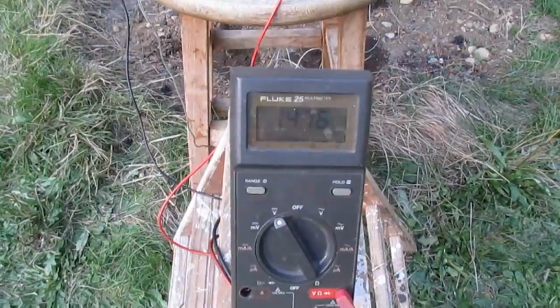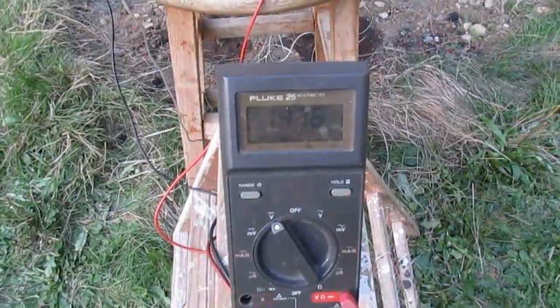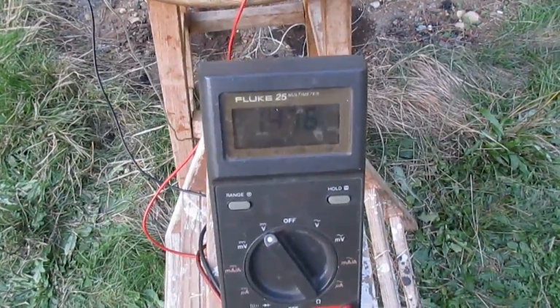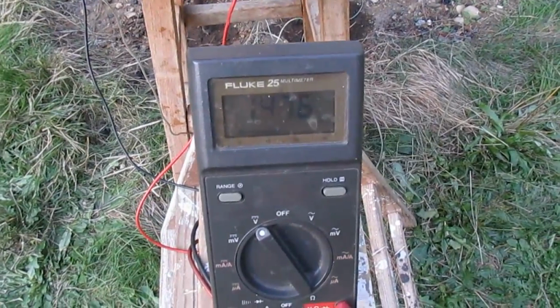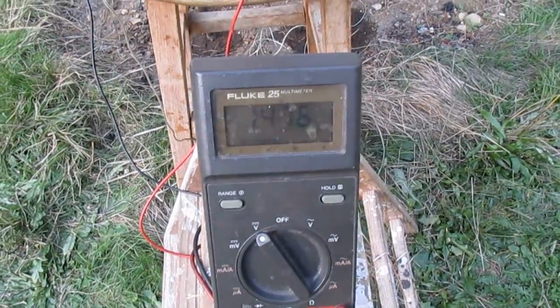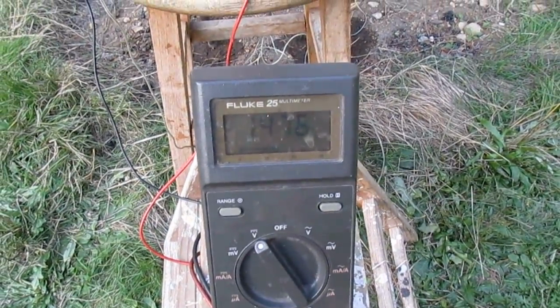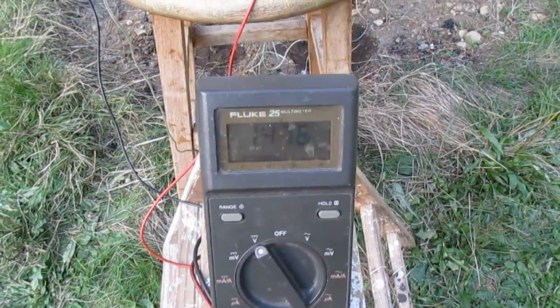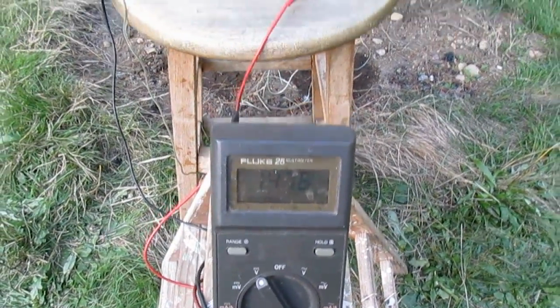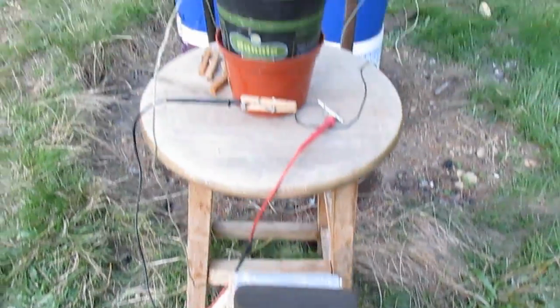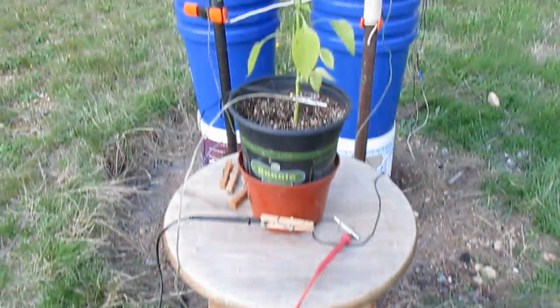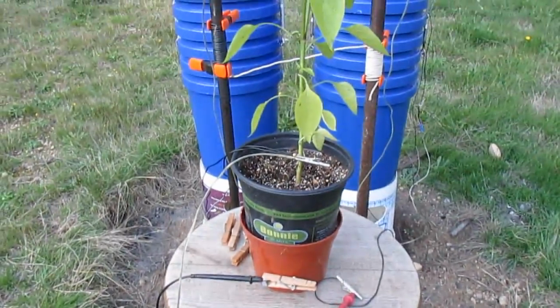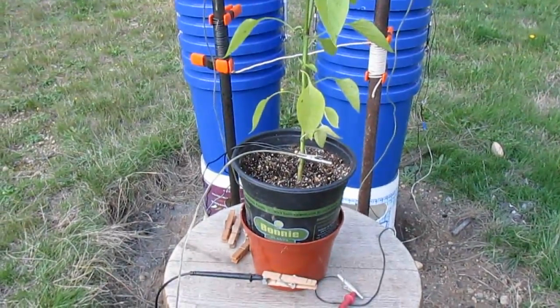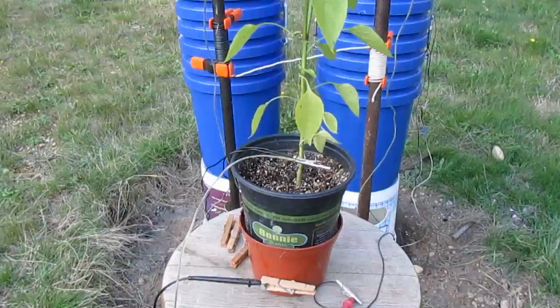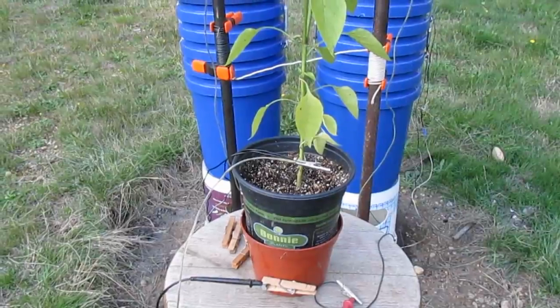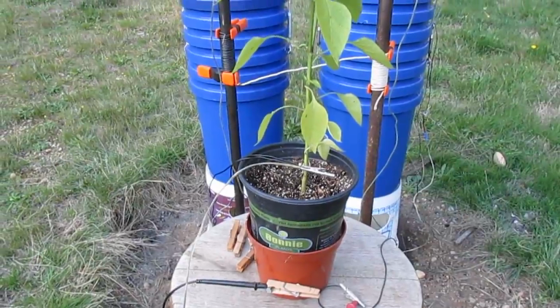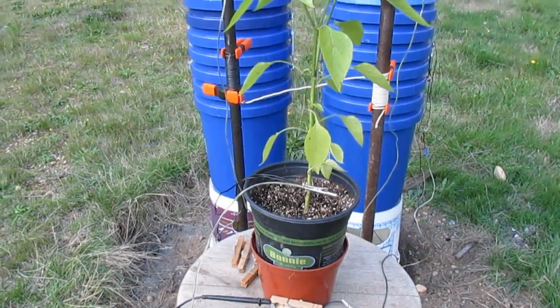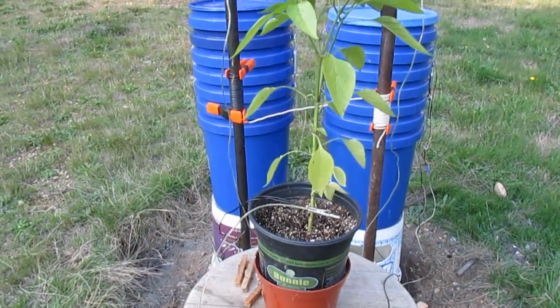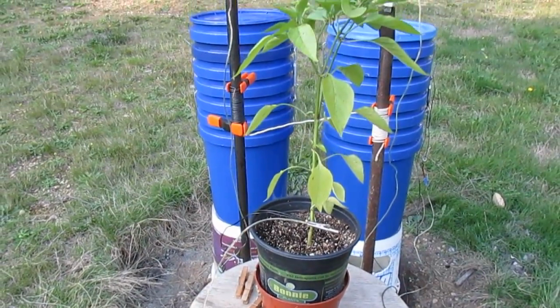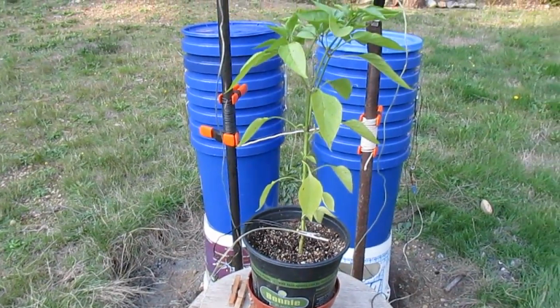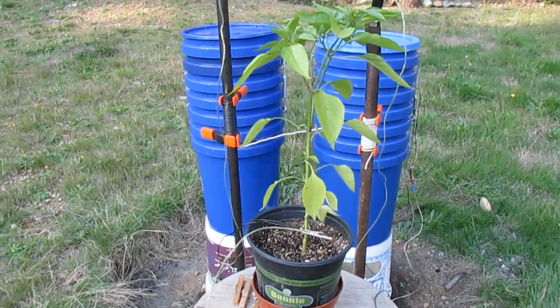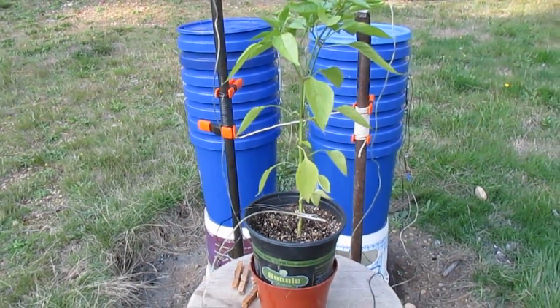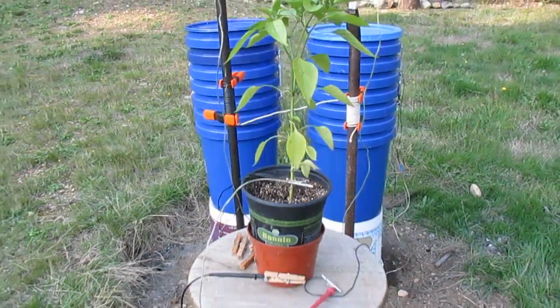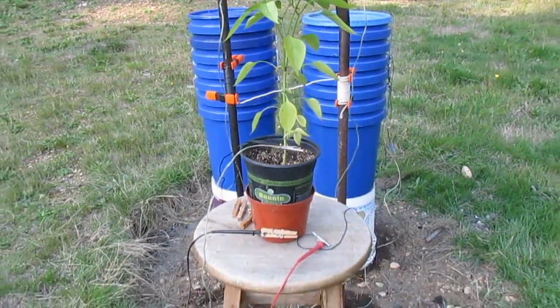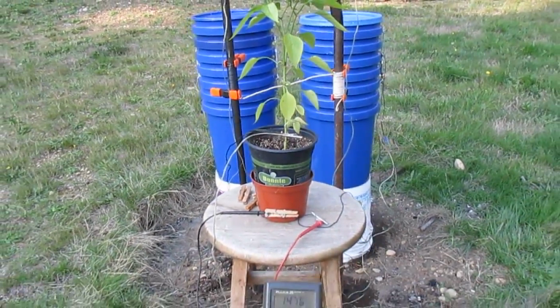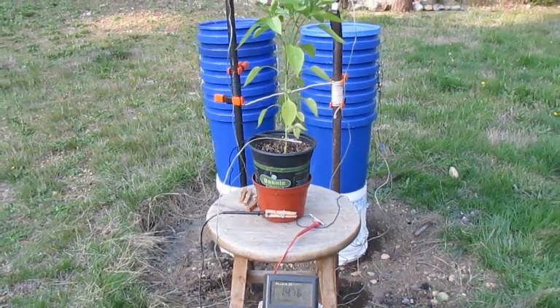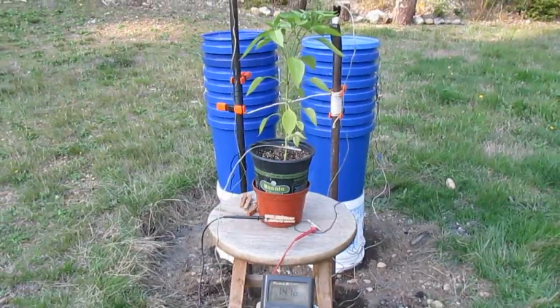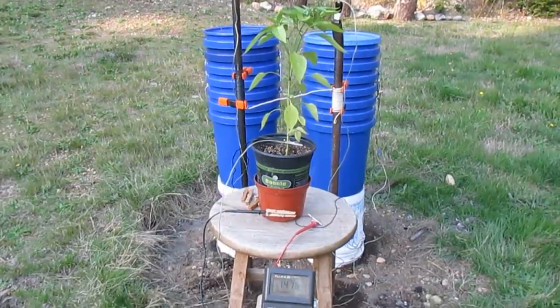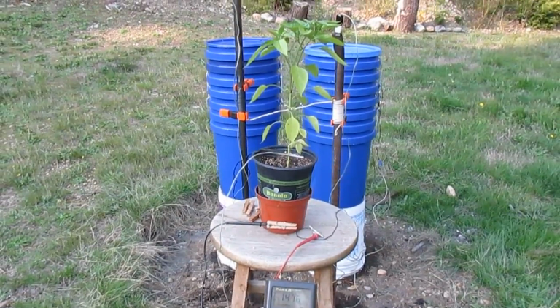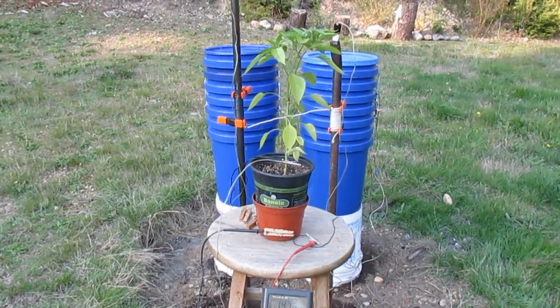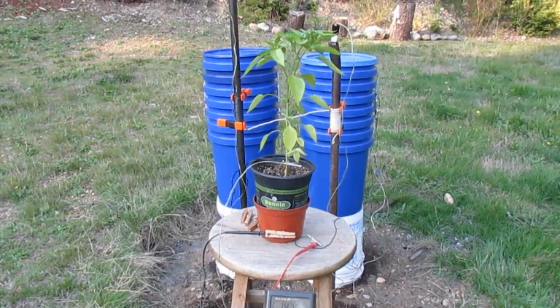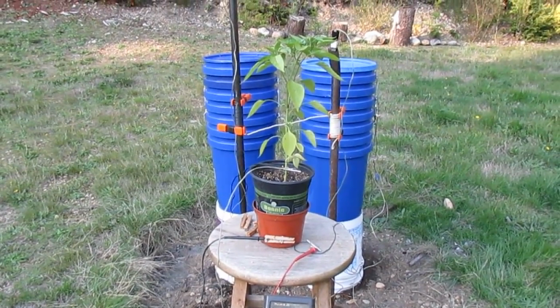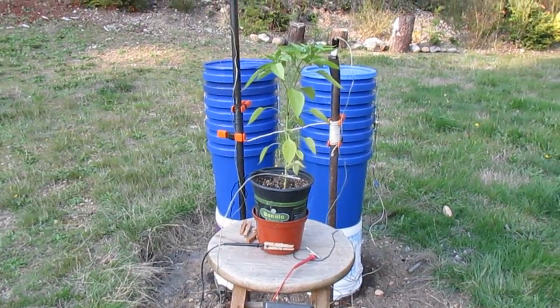I'm a blithering idiot — I'm just tired — but this is cool. This is called science. Pretty cool, huh?